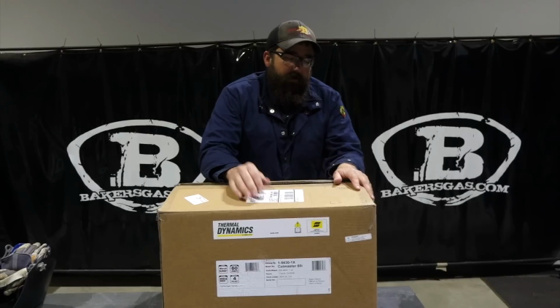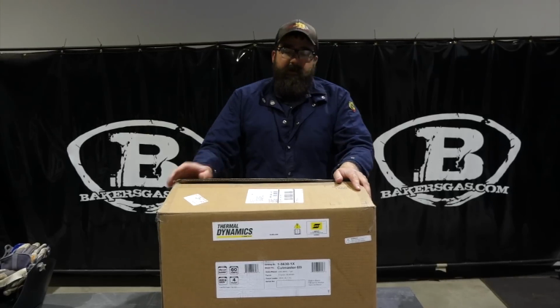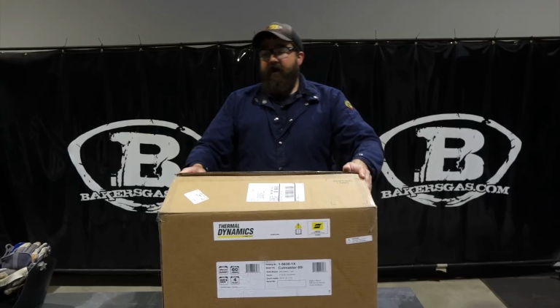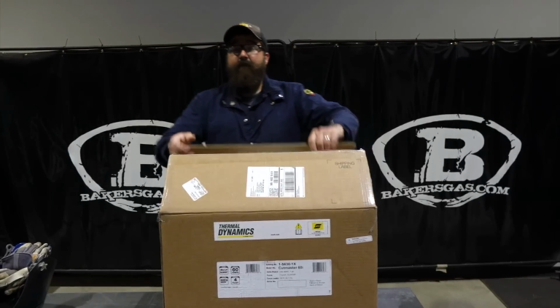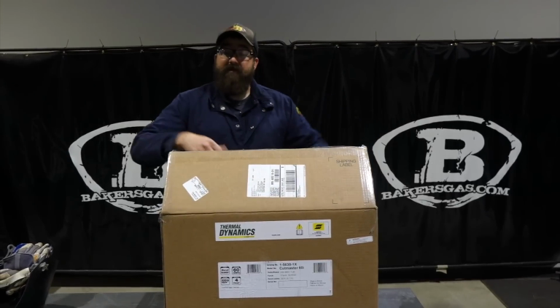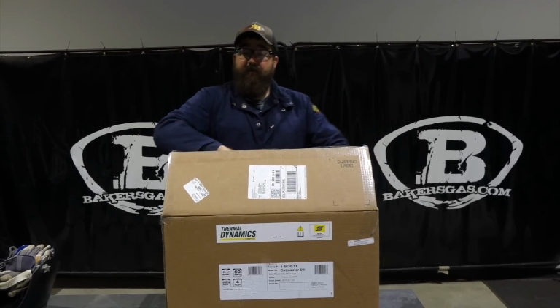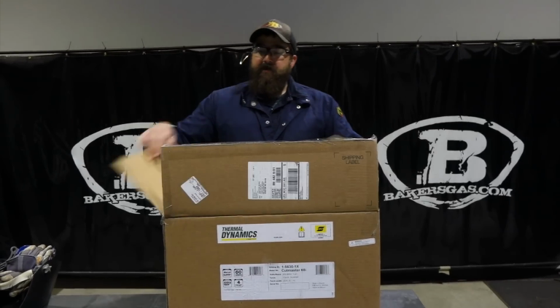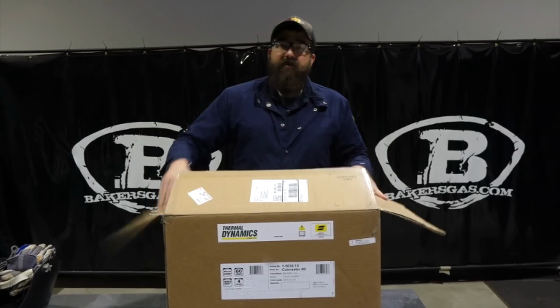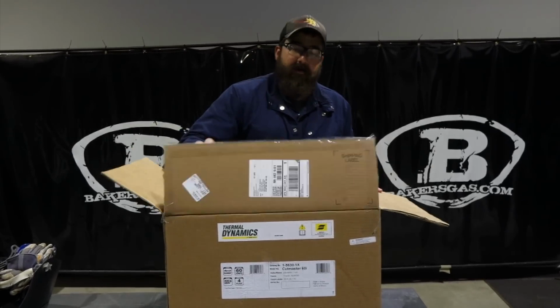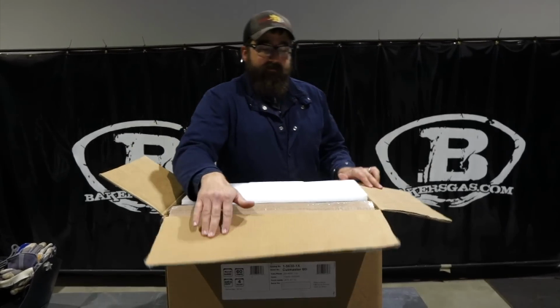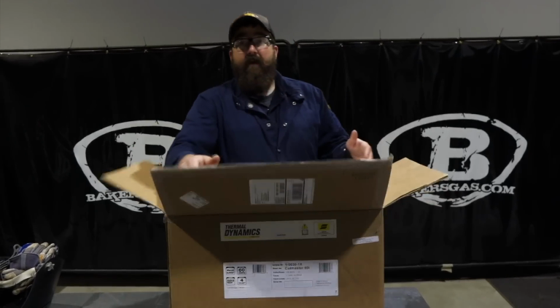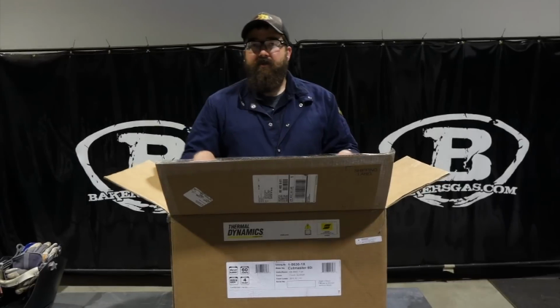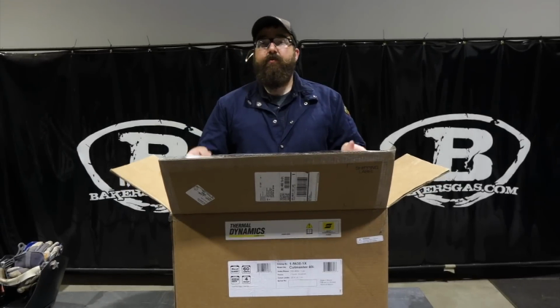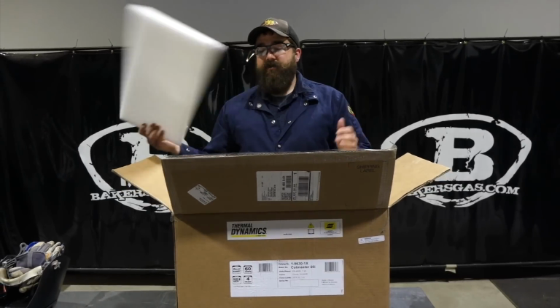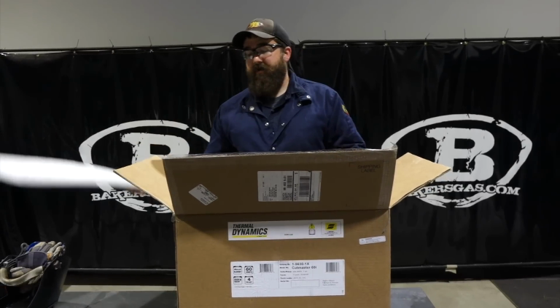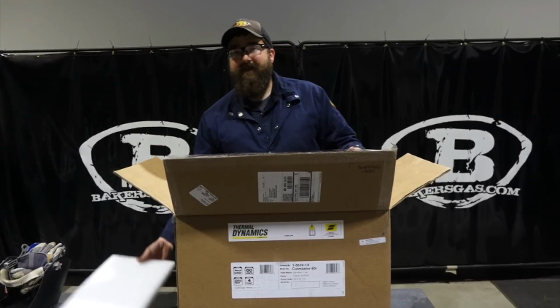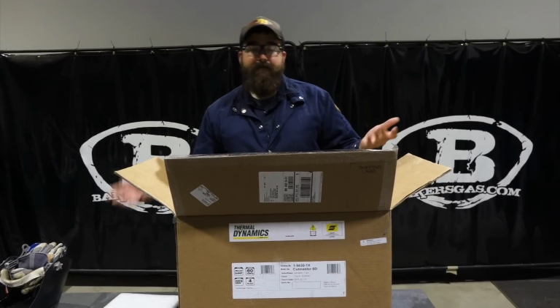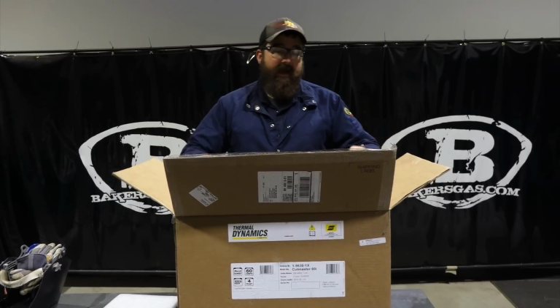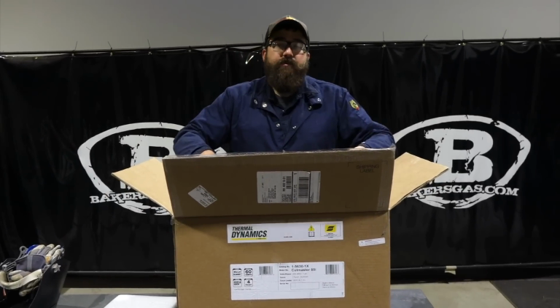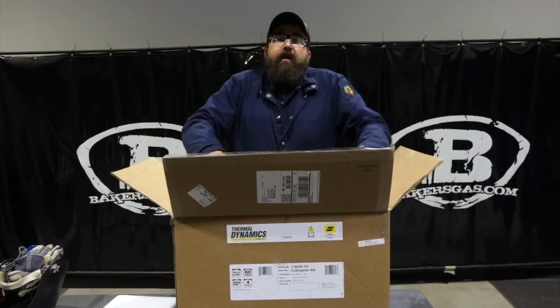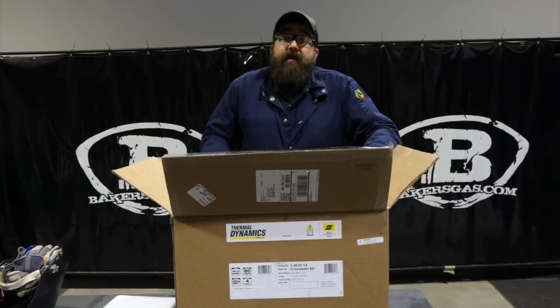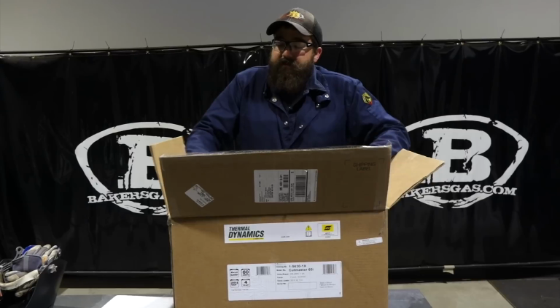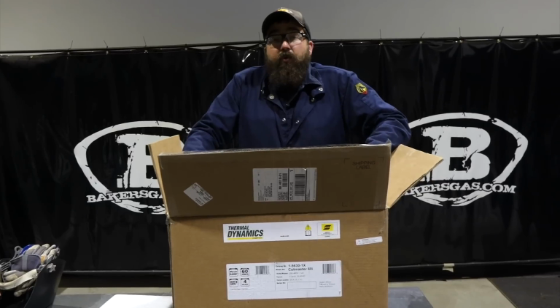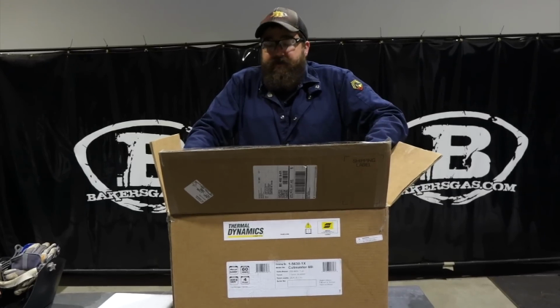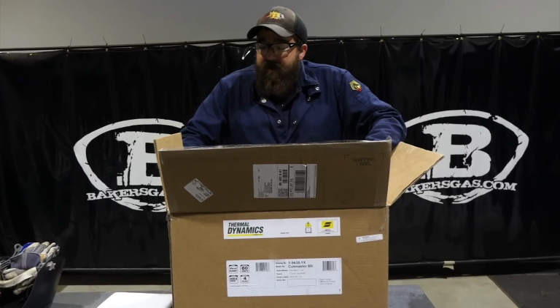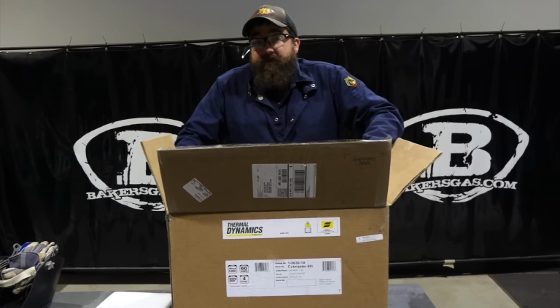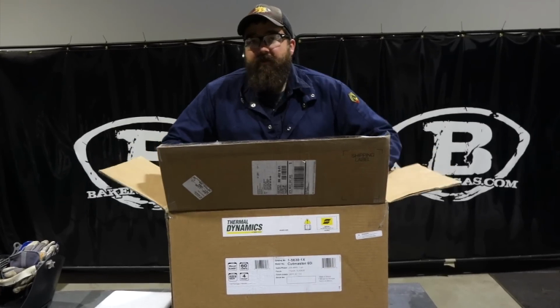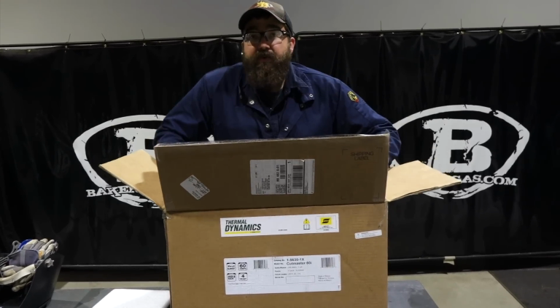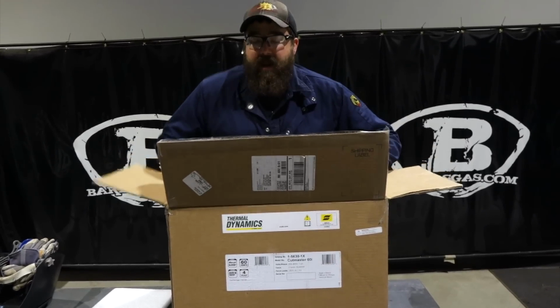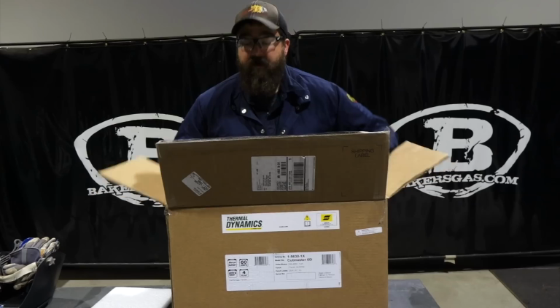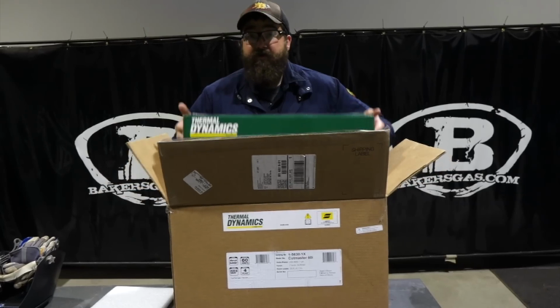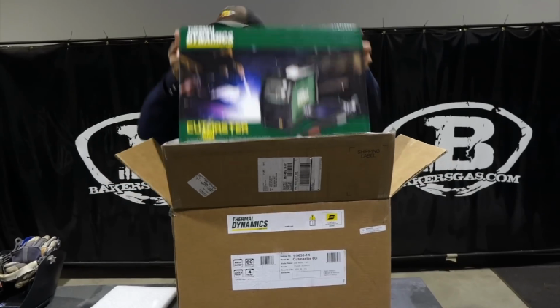A couple of different things on this unit. They've increased the cut capacity from 5/8 to 3/4 of an inch. The original 60i was only 5/8. This one's 3/4 of an inch. It will sever up to an inch and a half. We're going to try that today.